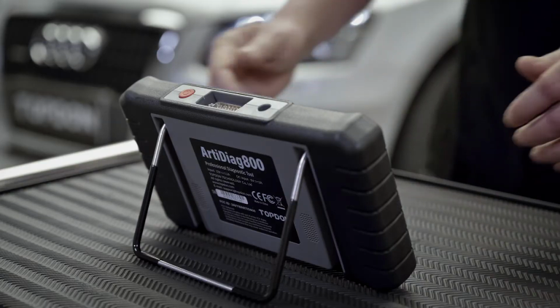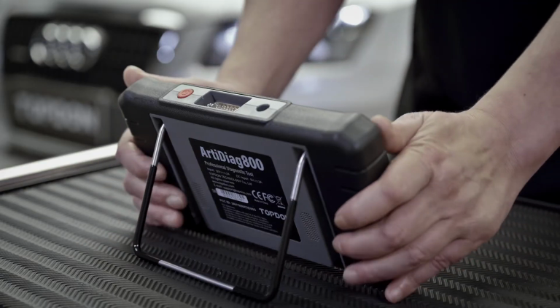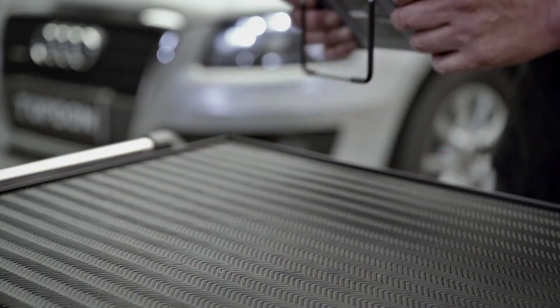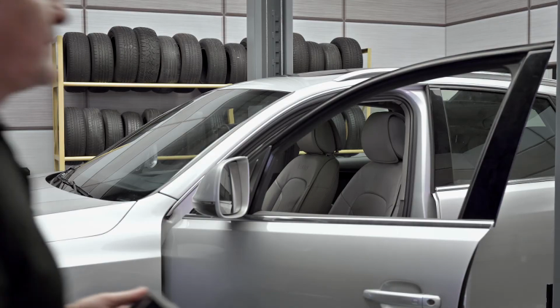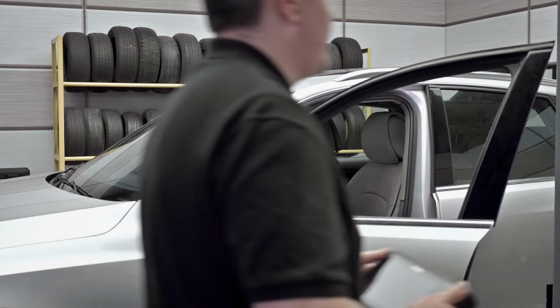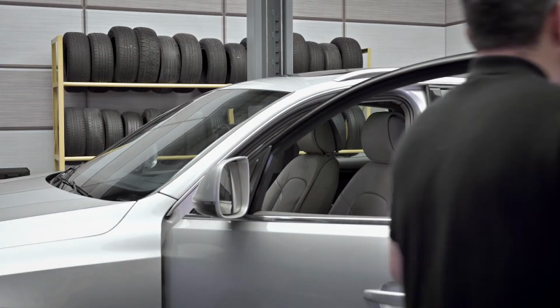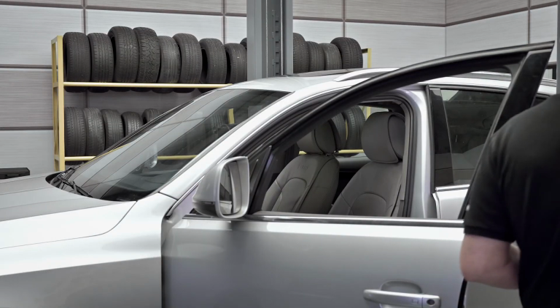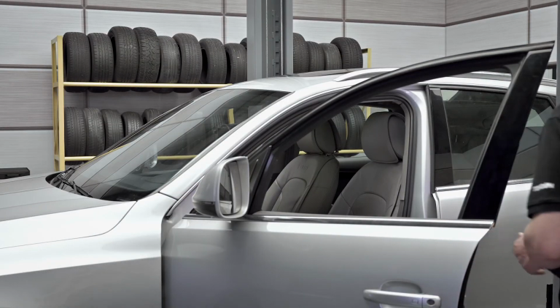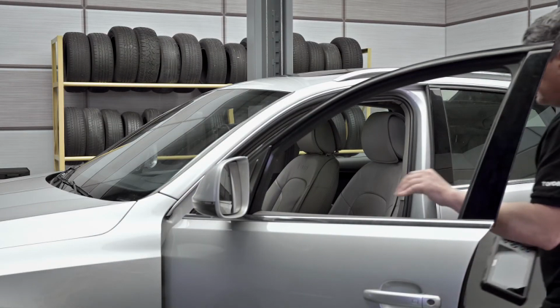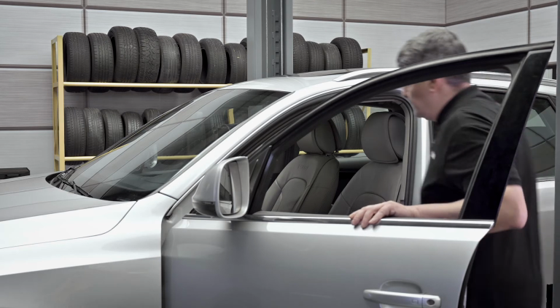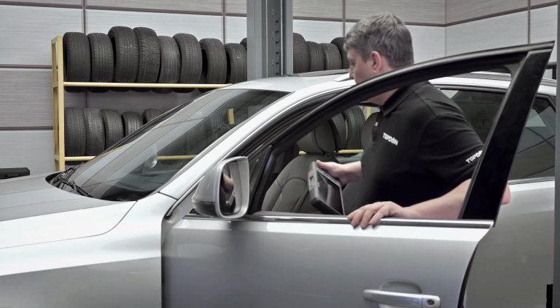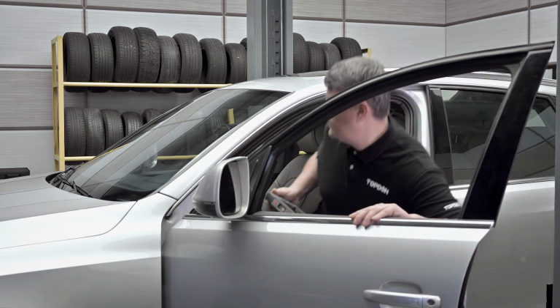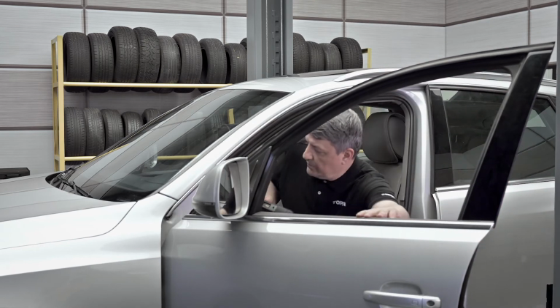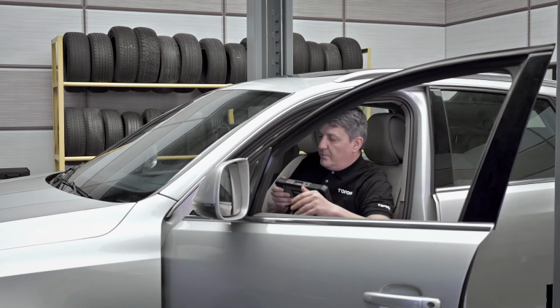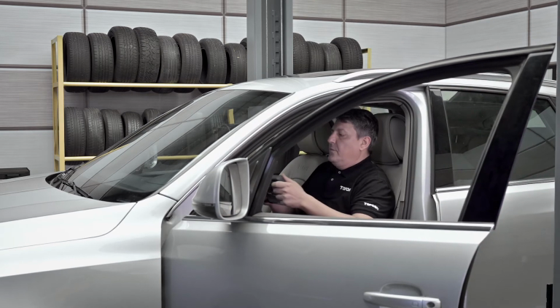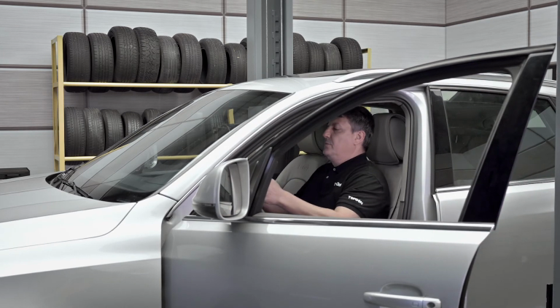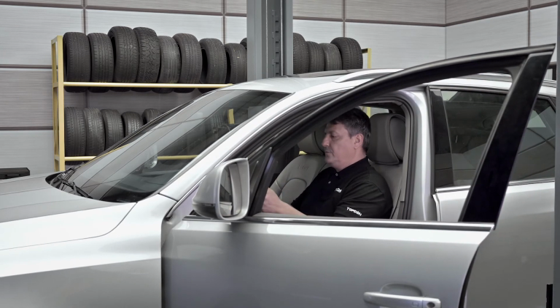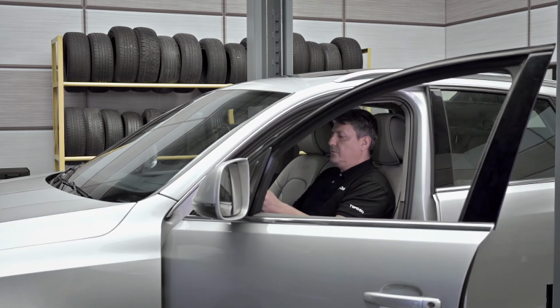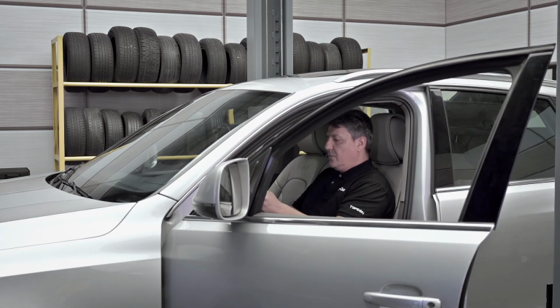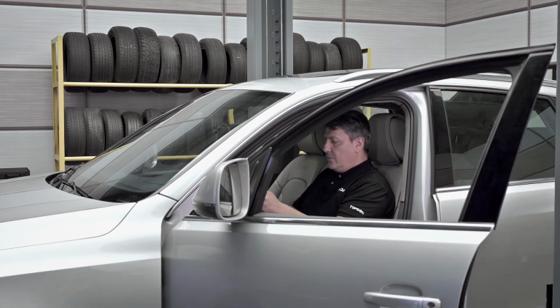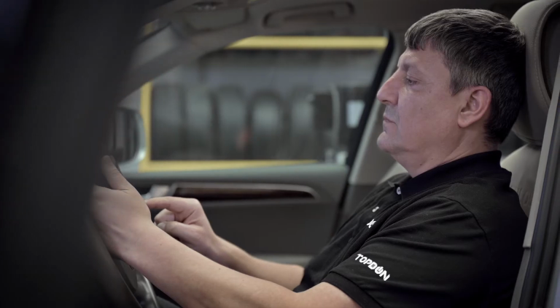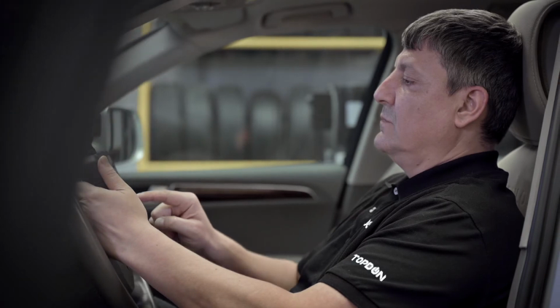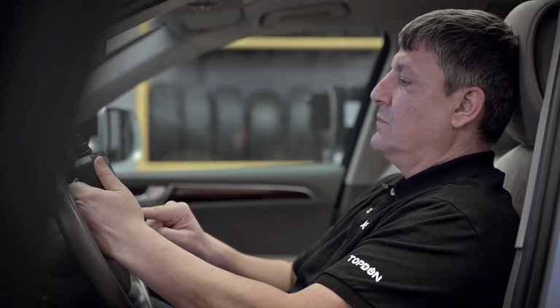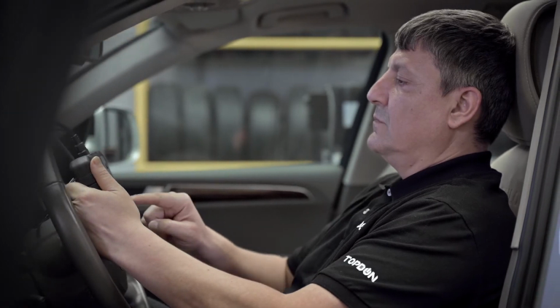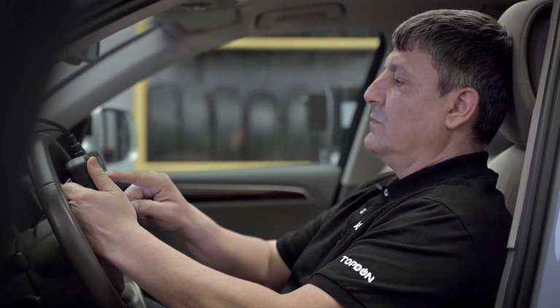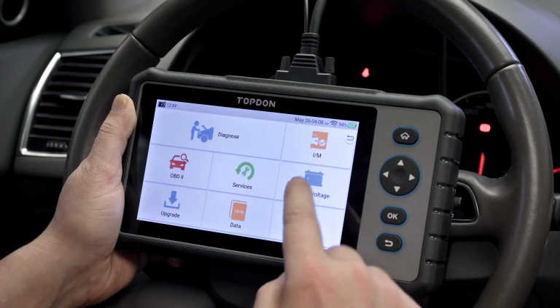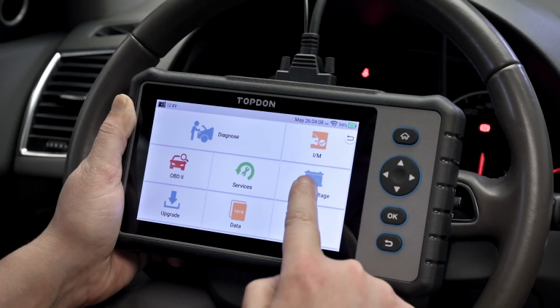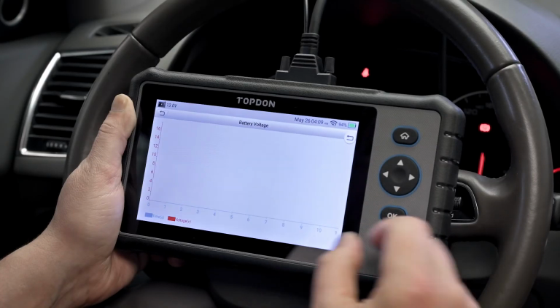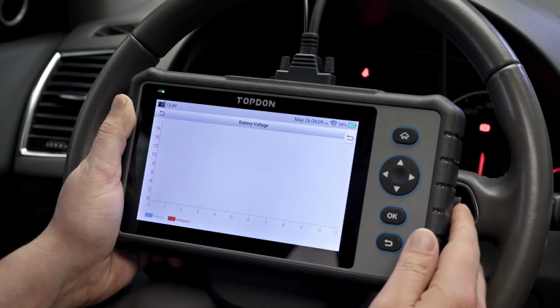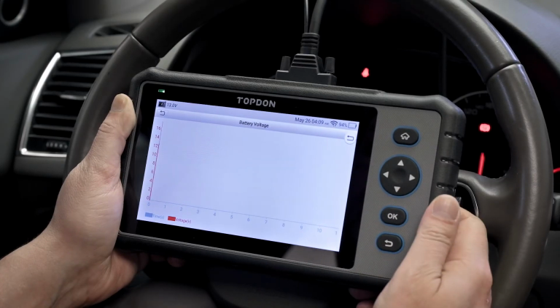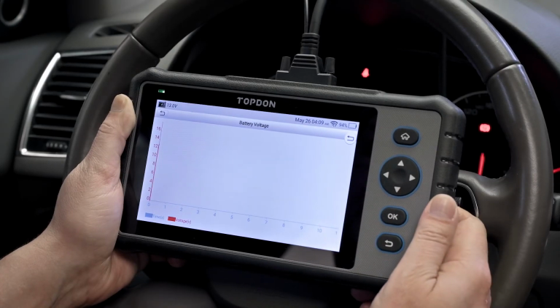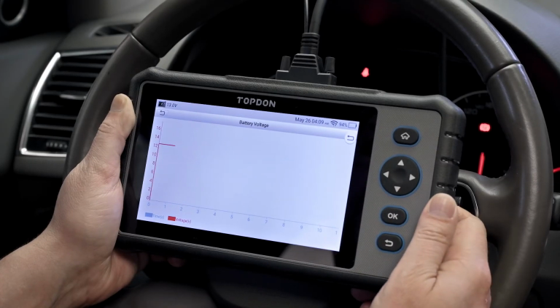The ArtiDiag 800 is designed with more competitive and user-friendly operation features you would not expect from such an affordable scanner. You can also detect the battery voltage in real time to easily determine if the voltage range is normal.